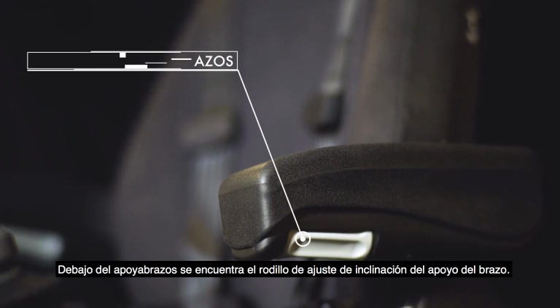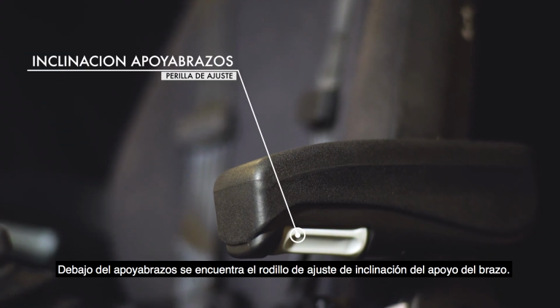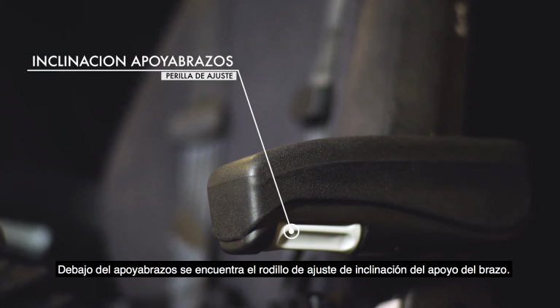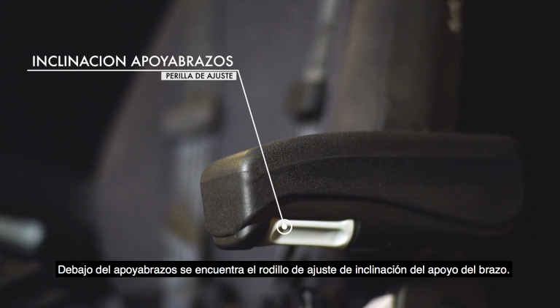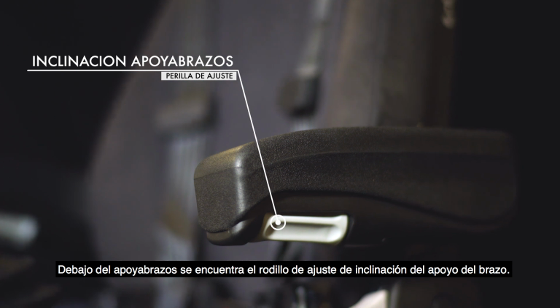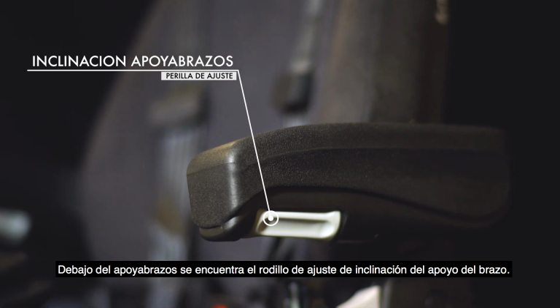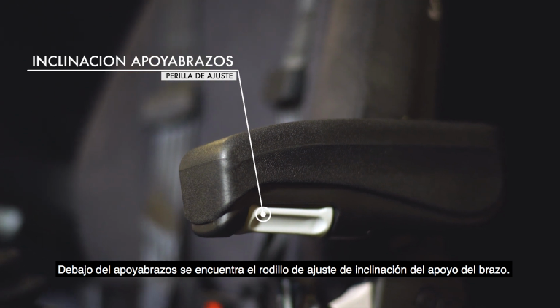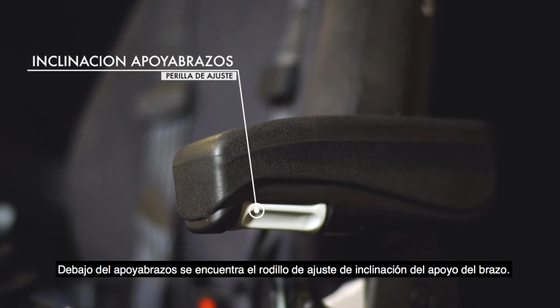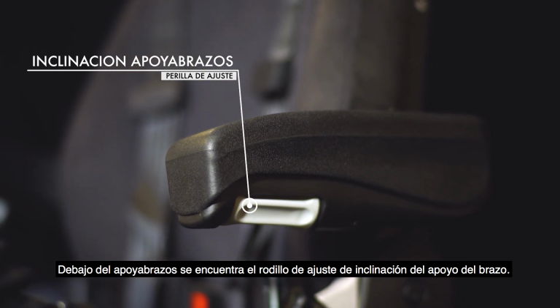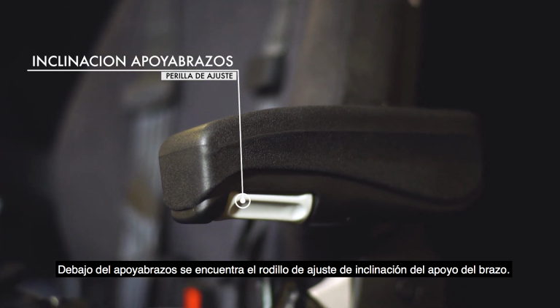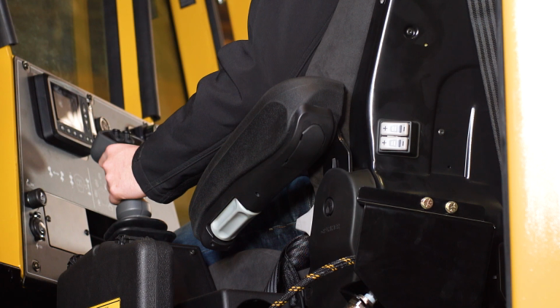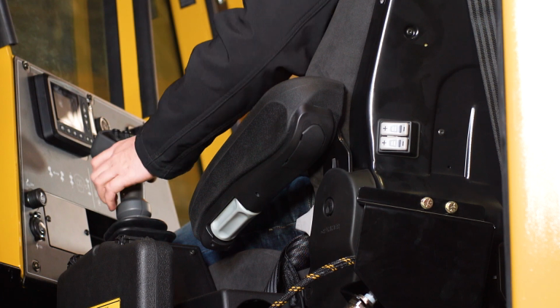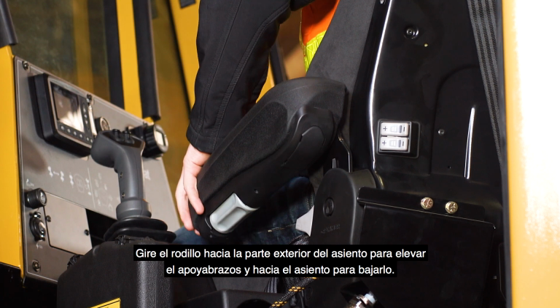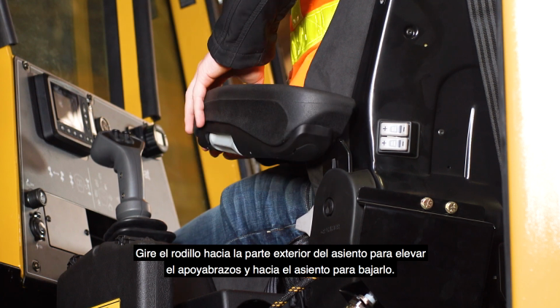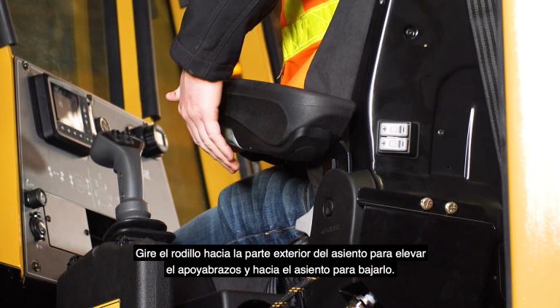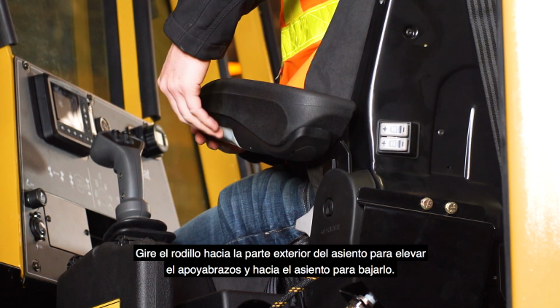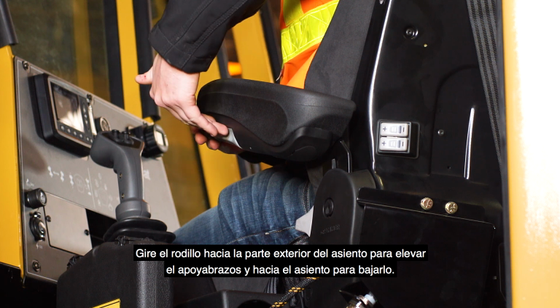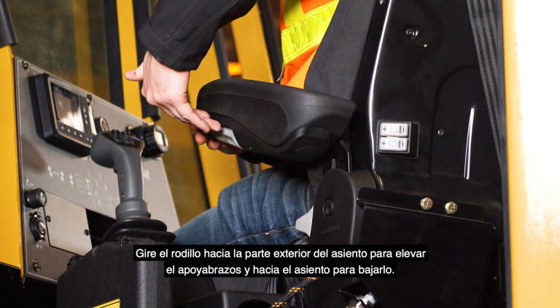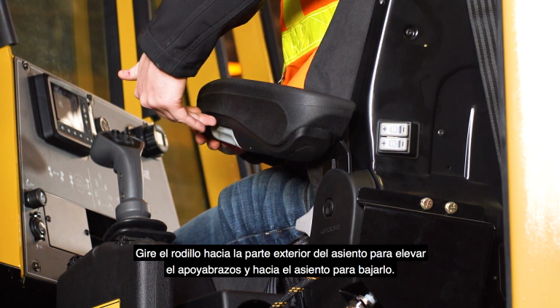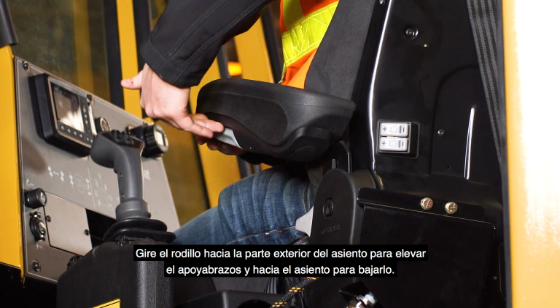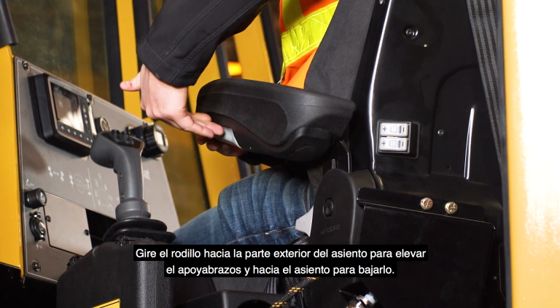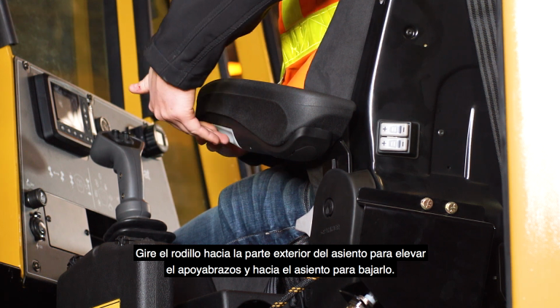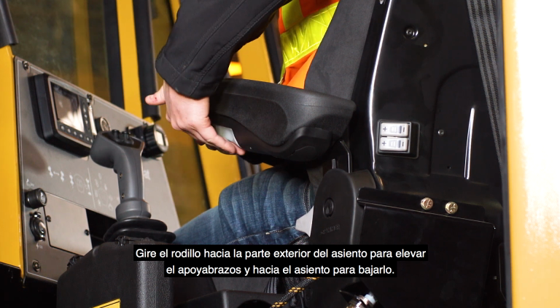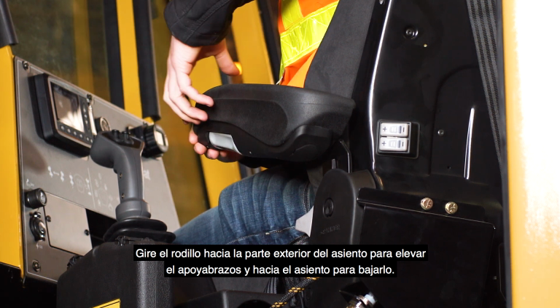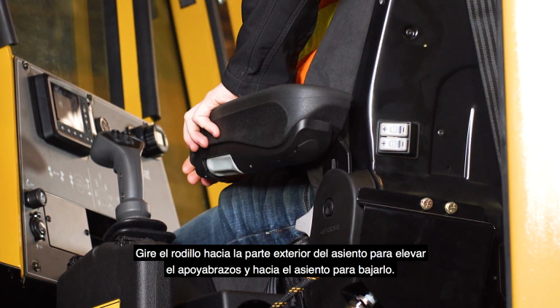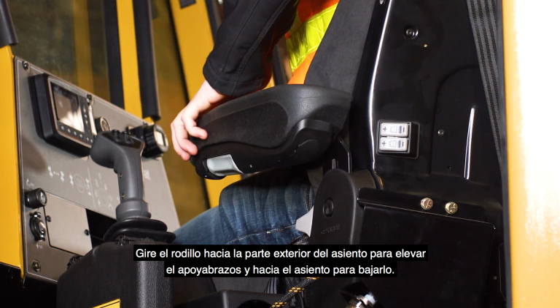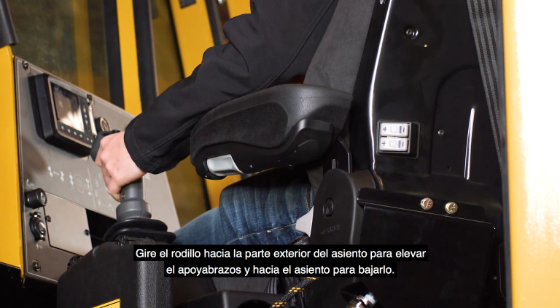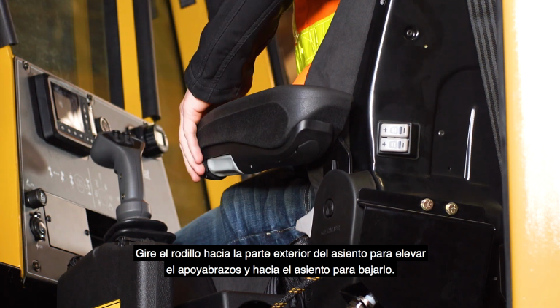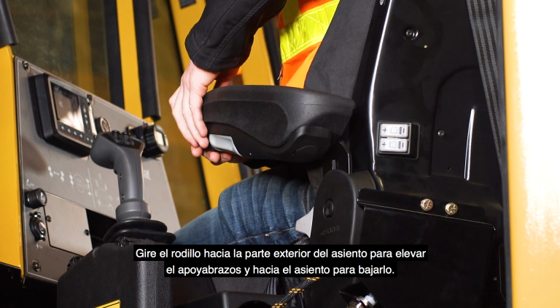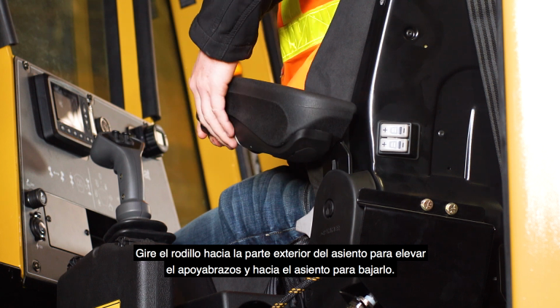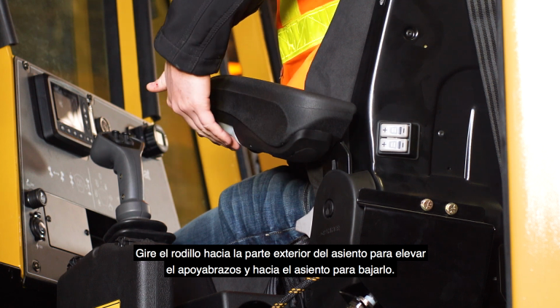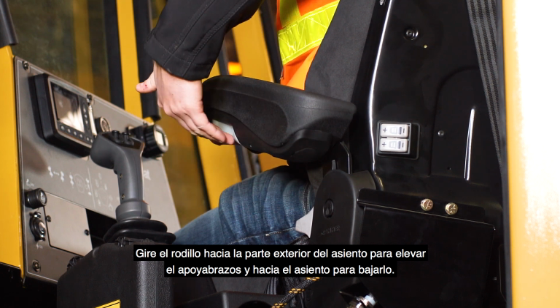Located underneath the armrest is the armrest angle adjustment knob. Turn the knob toward the outside of the seat to raise the armrest. Turn towards the seat to lower.